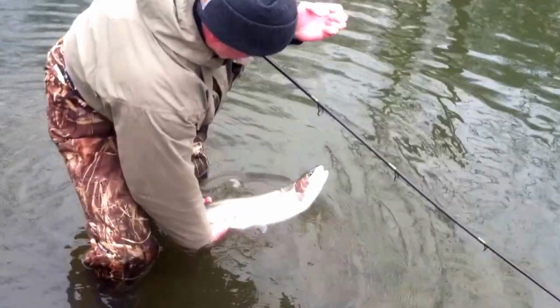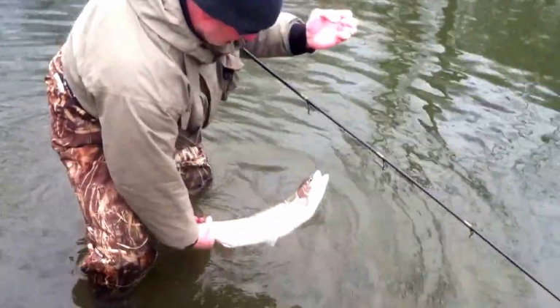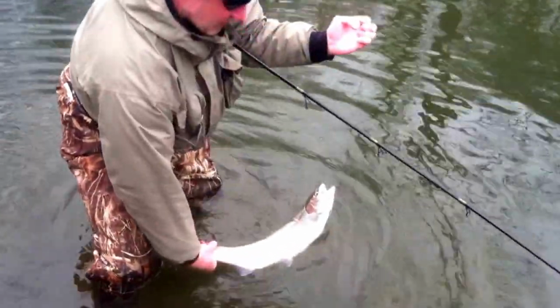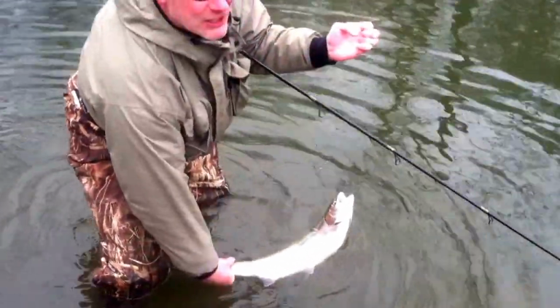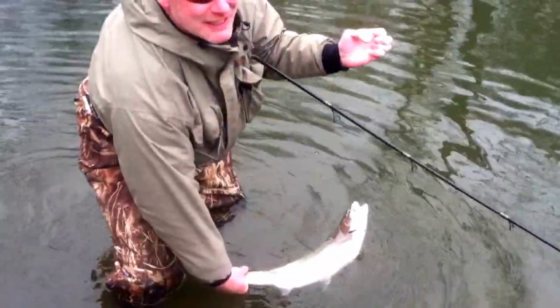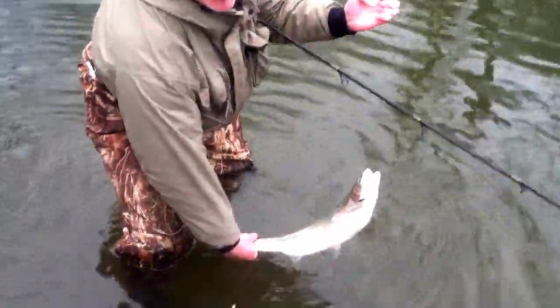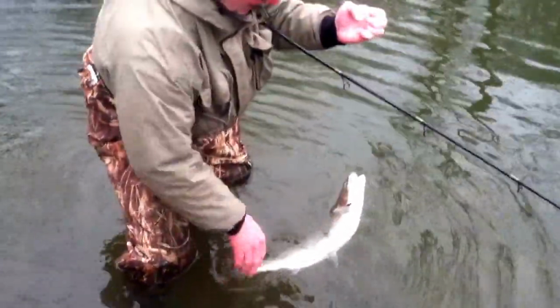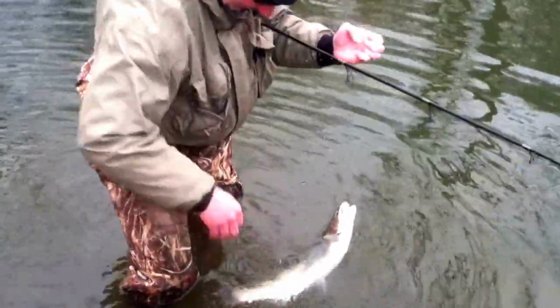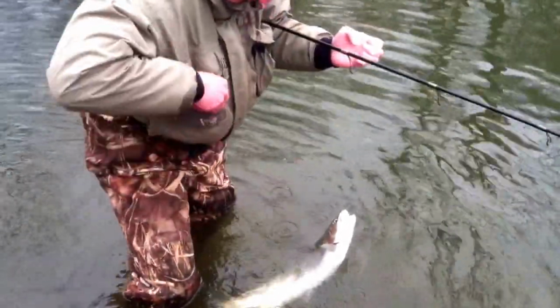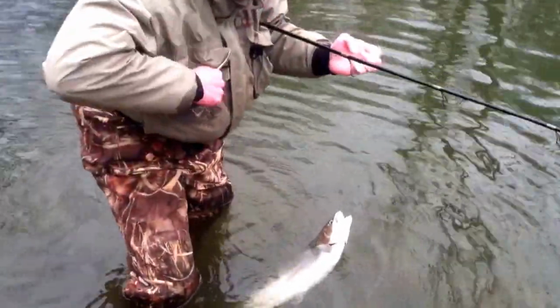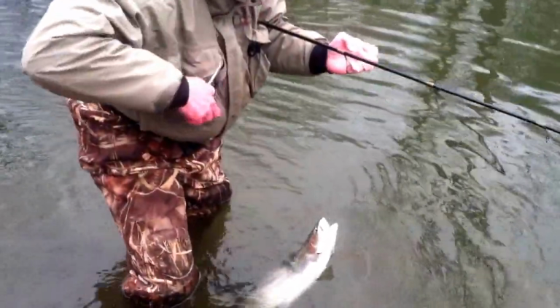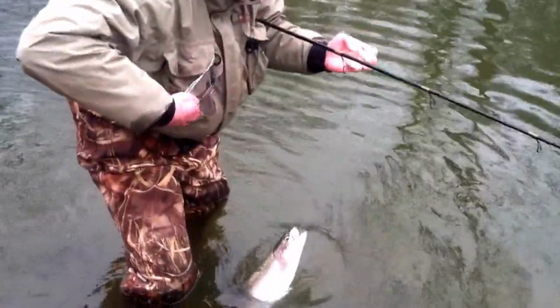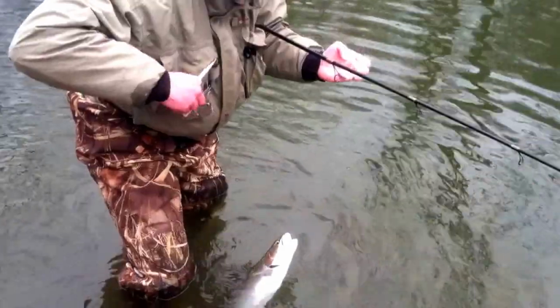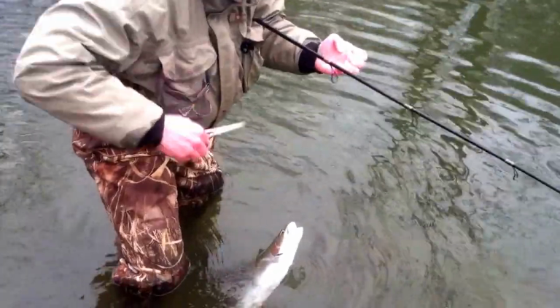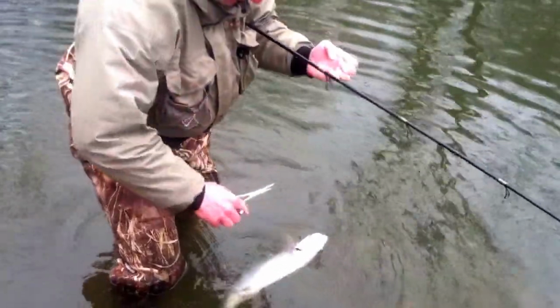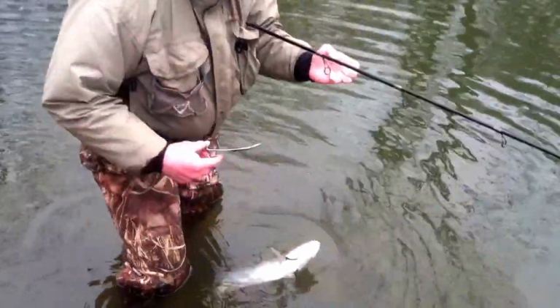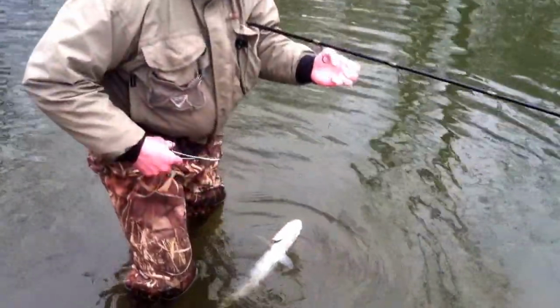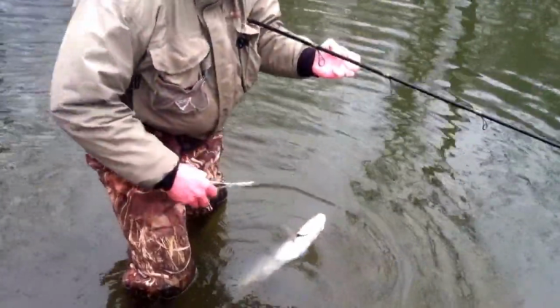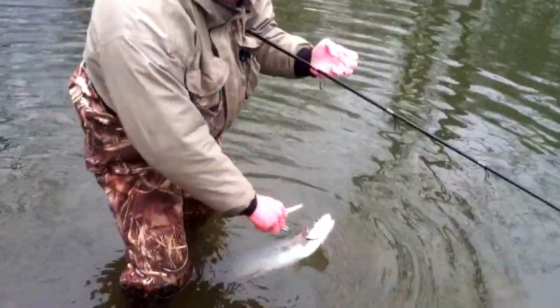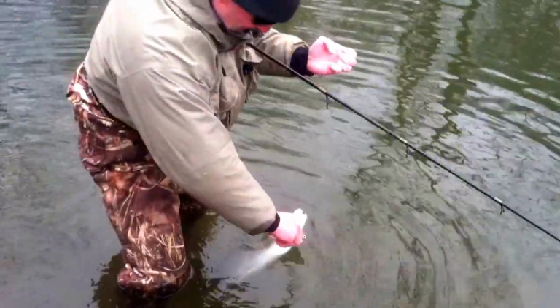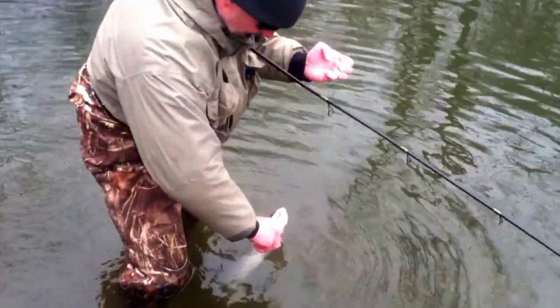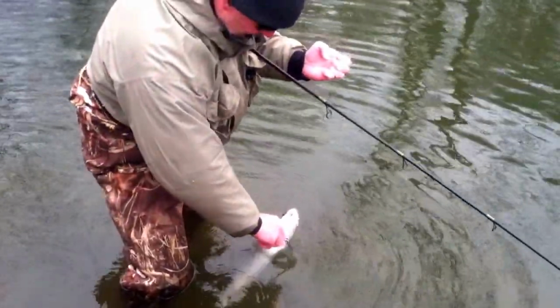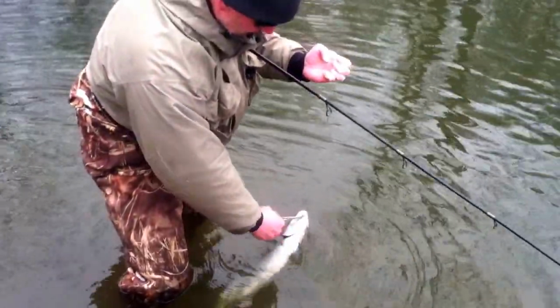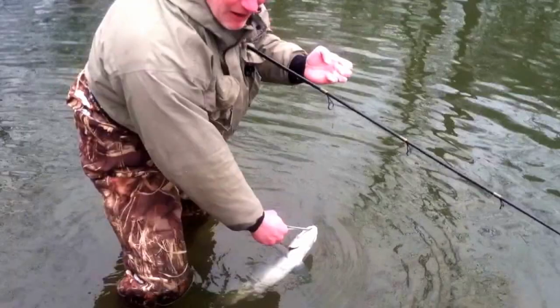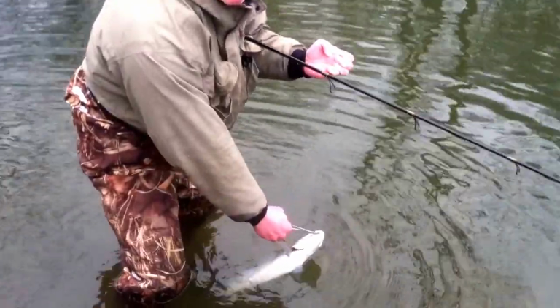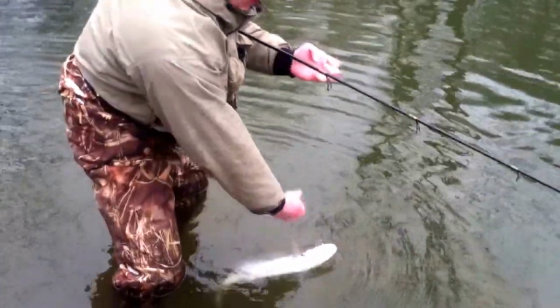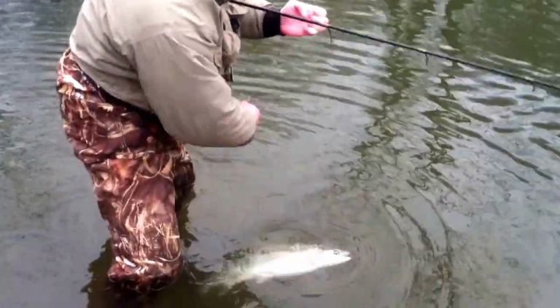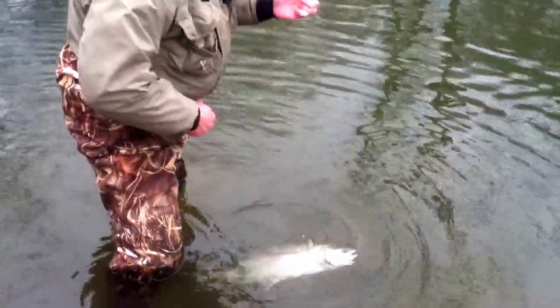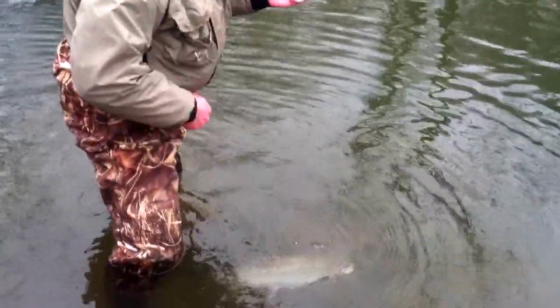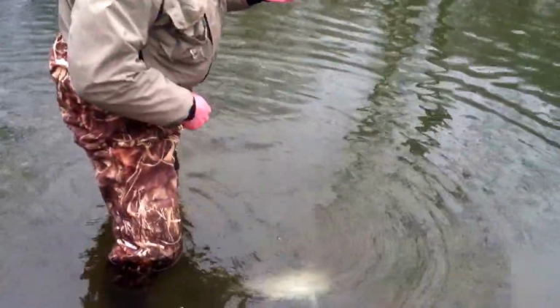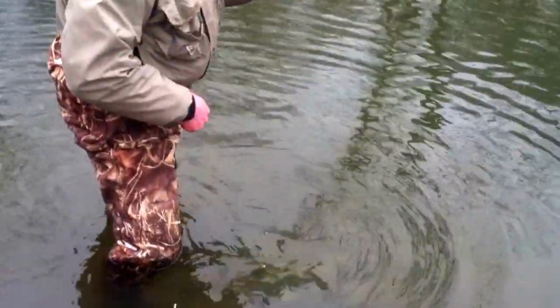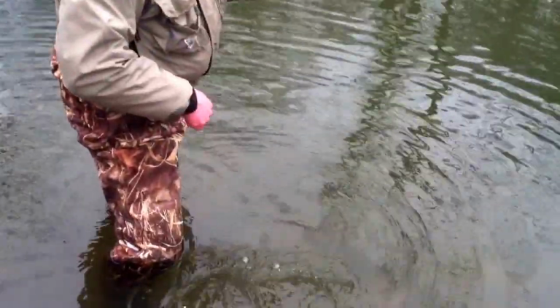Here's the fish. We'll get a picture before you release him. This is a small fish, I don't really care. You got video? Here we go. Hardly touch the fish, it's just going to swim off. Goodbye.